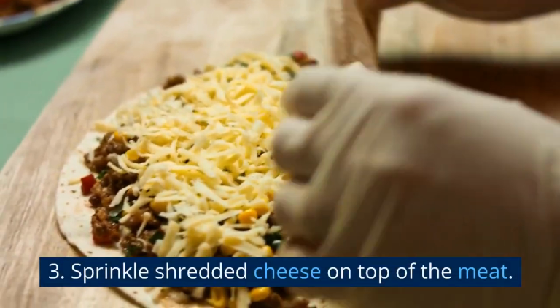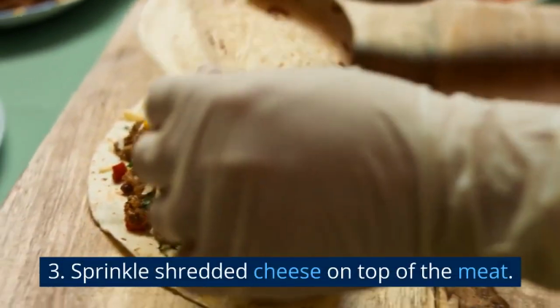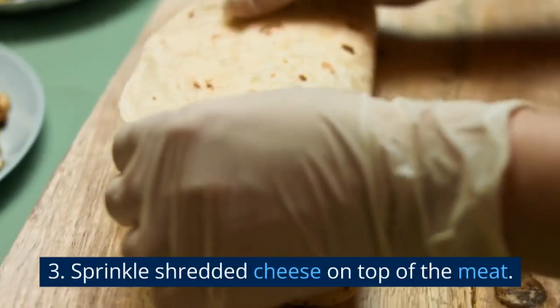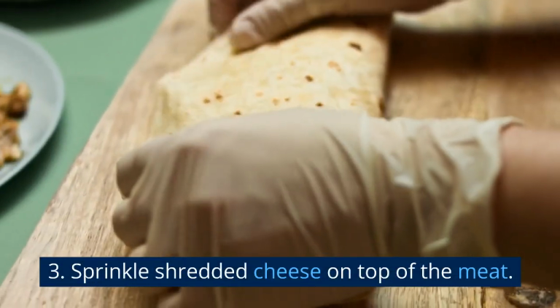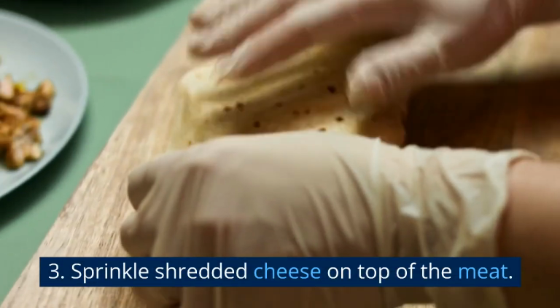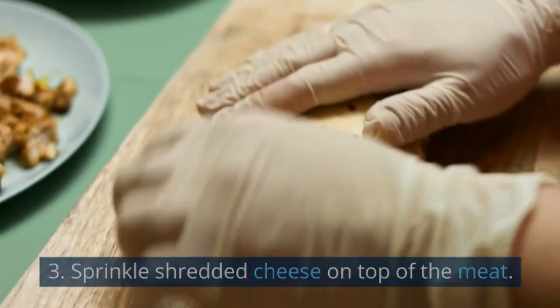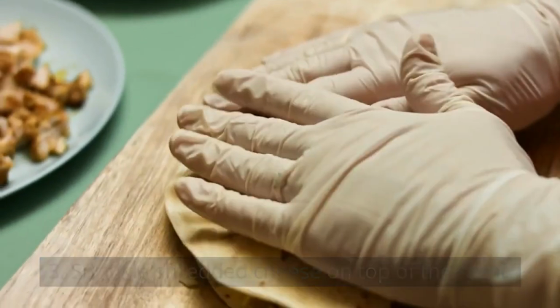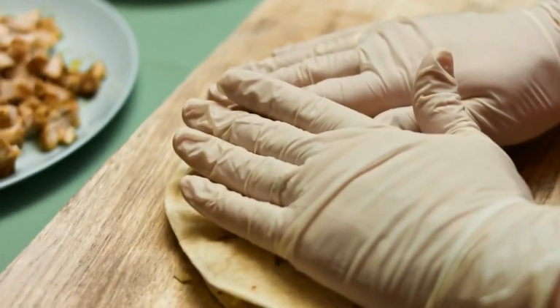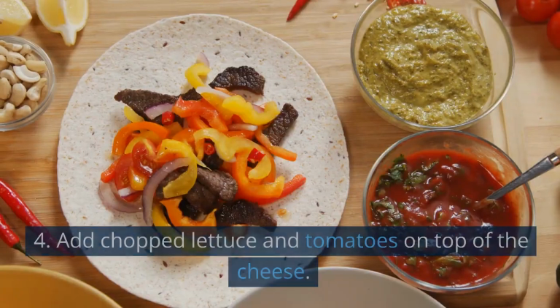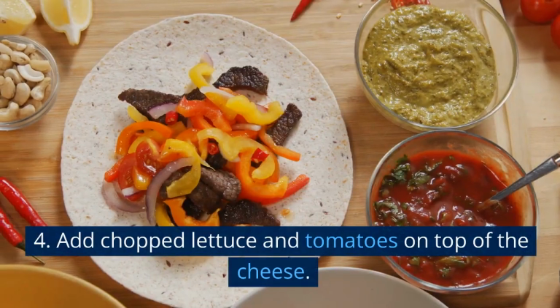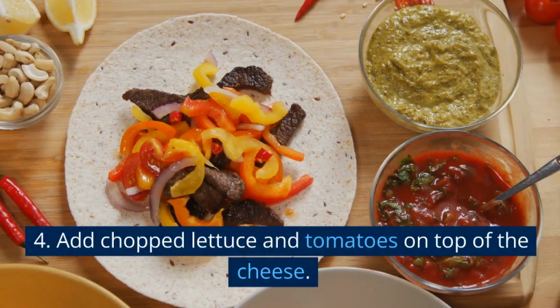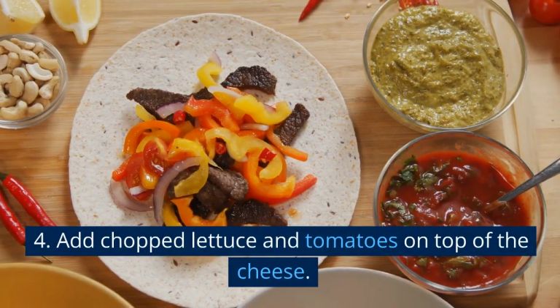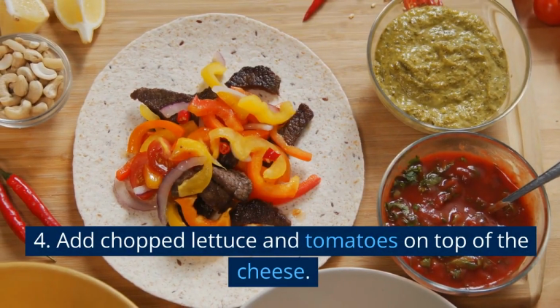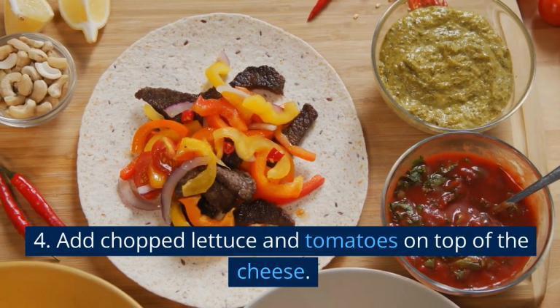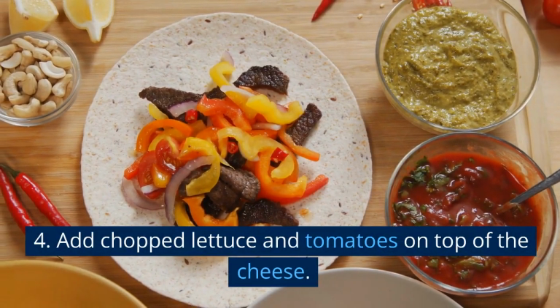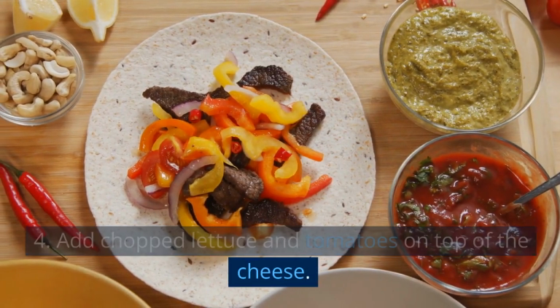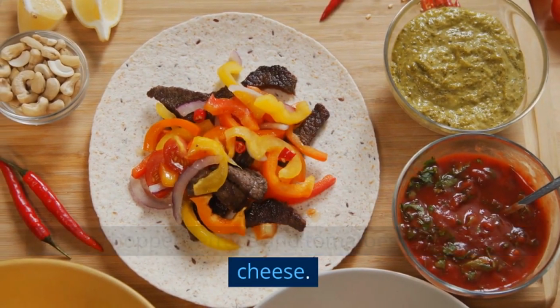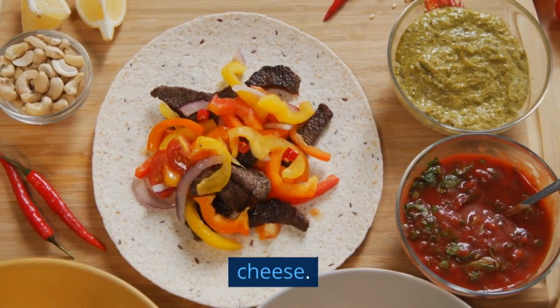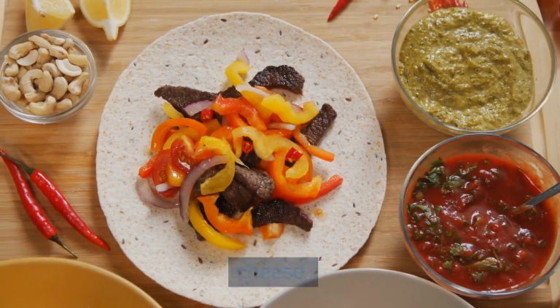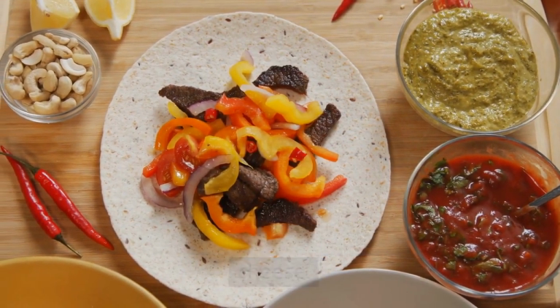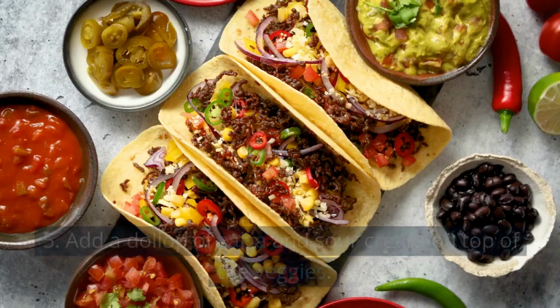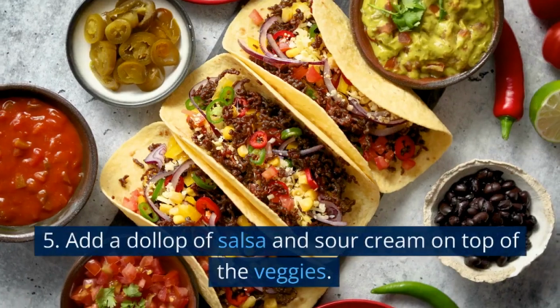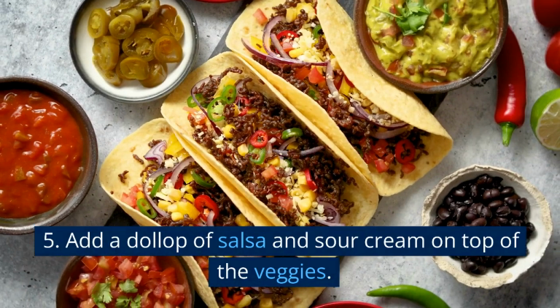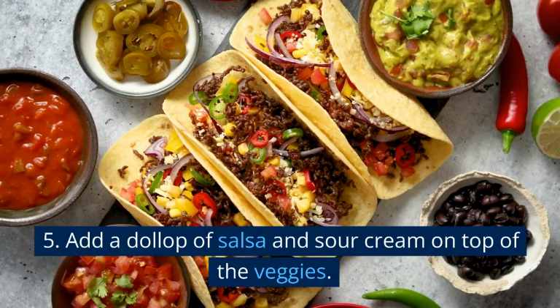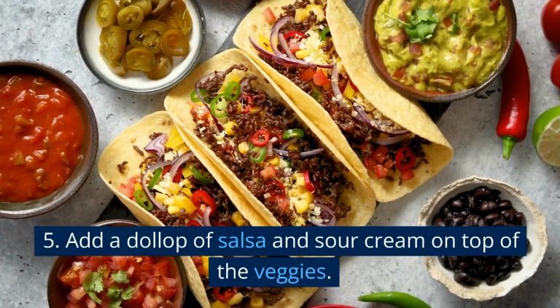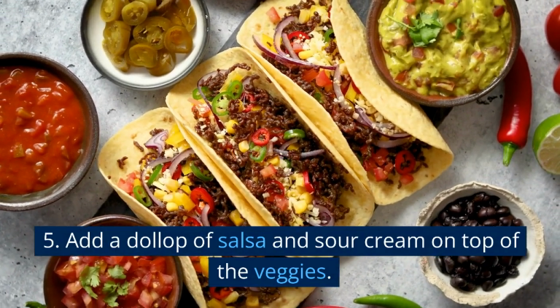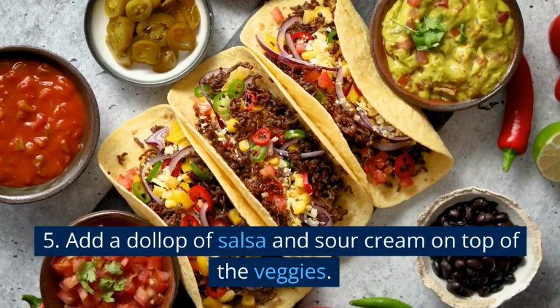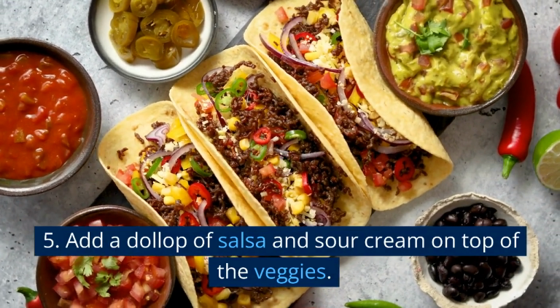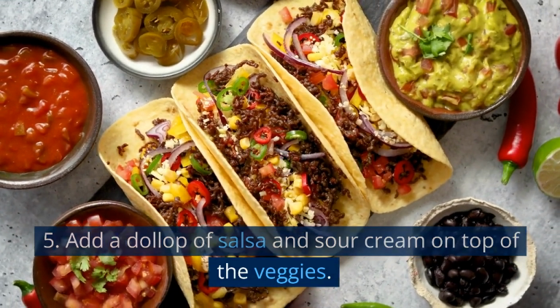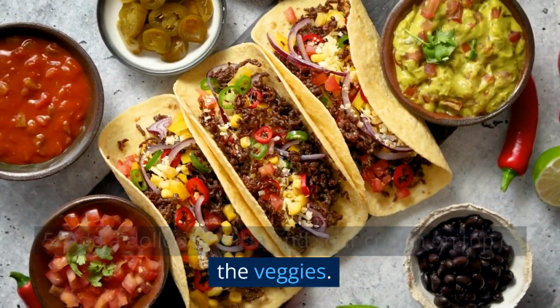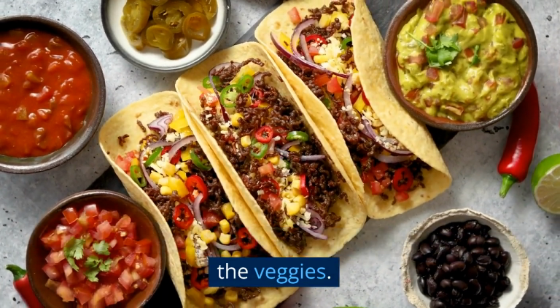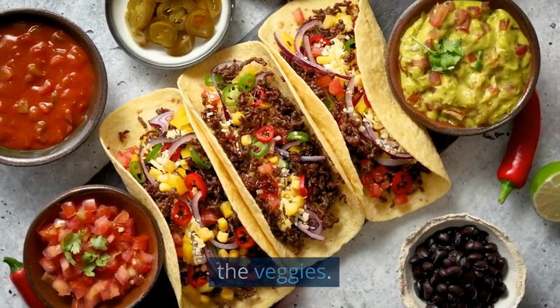Sprinkle shredded cheese on top of the meat. Add chopped lettuce and tomatoes on top of the cheese. Add a dollop of salsa and sour cream on top of the veggies.